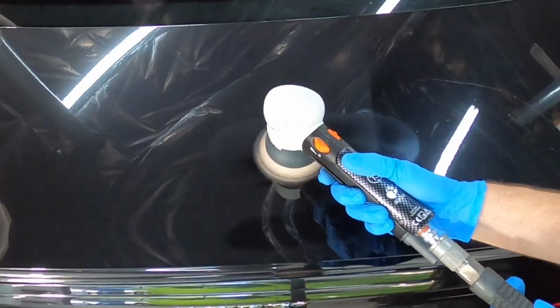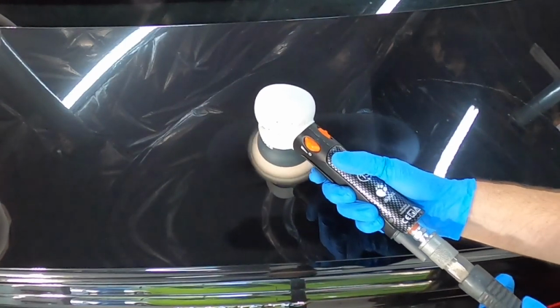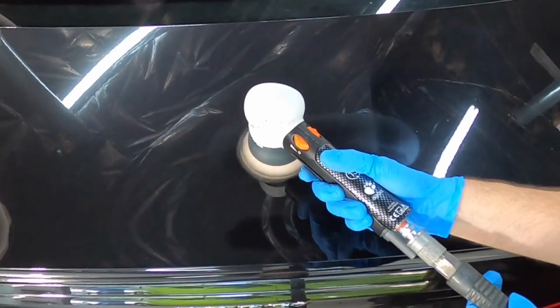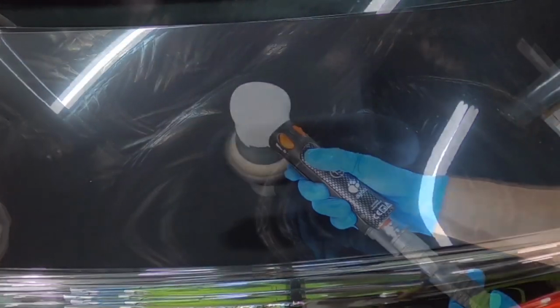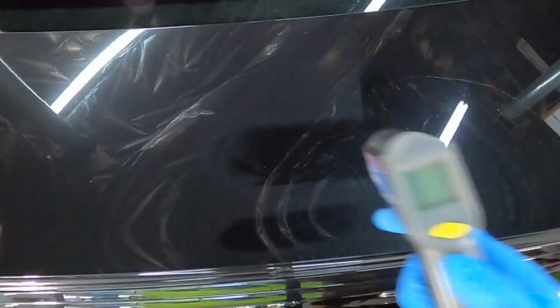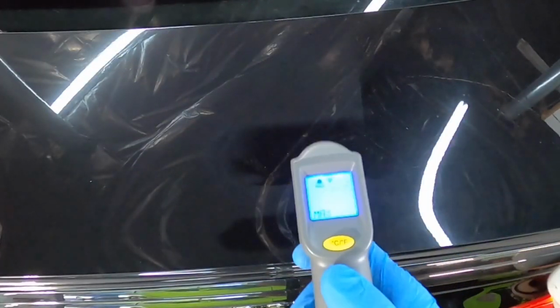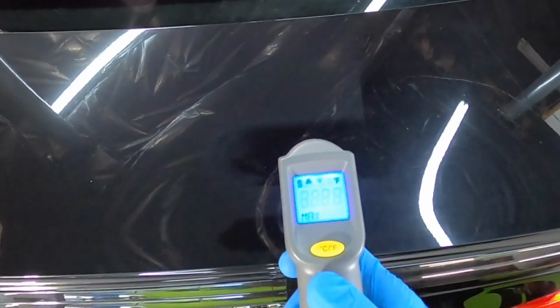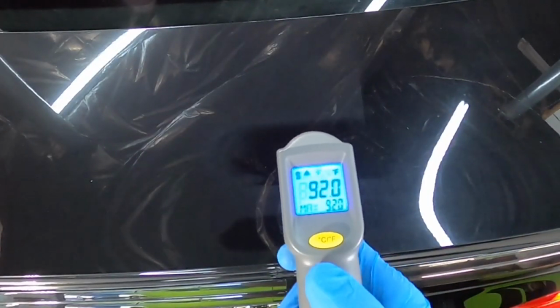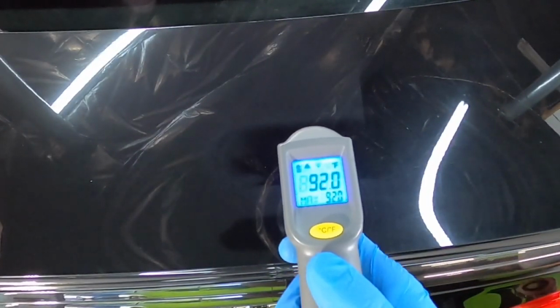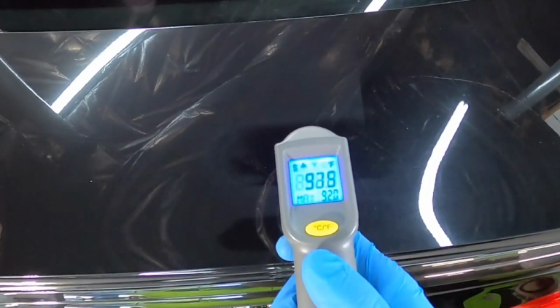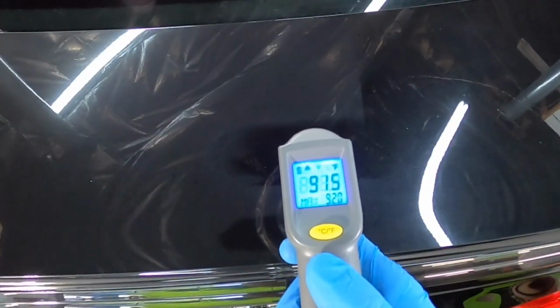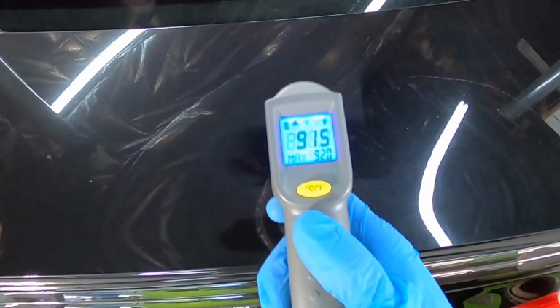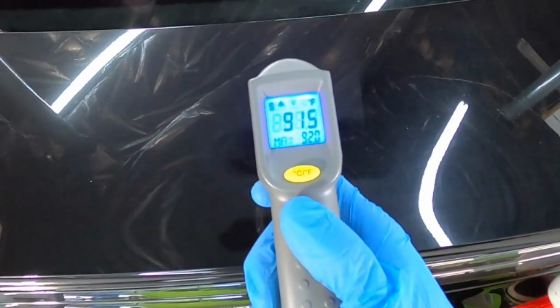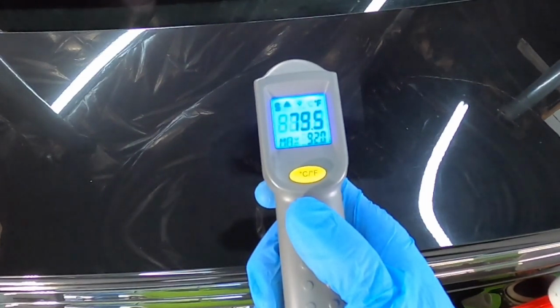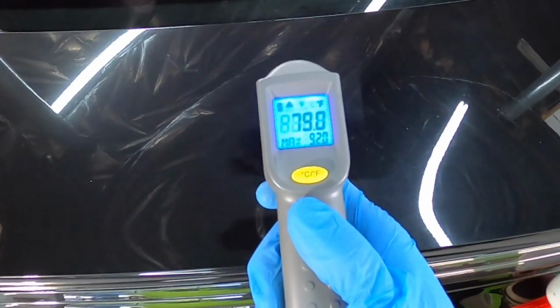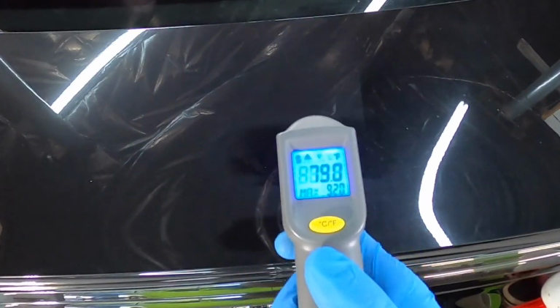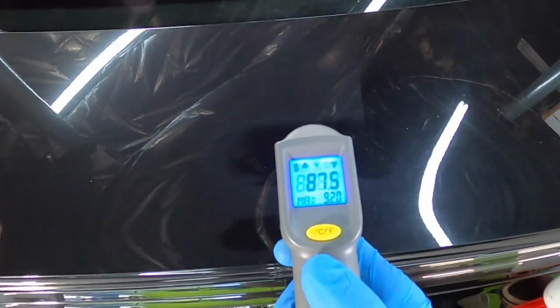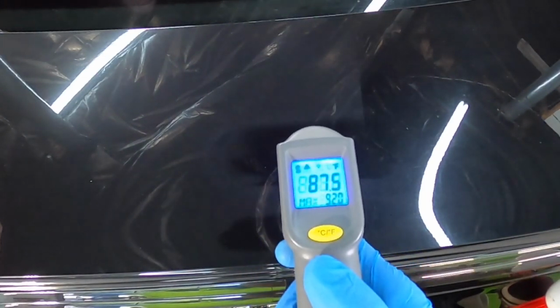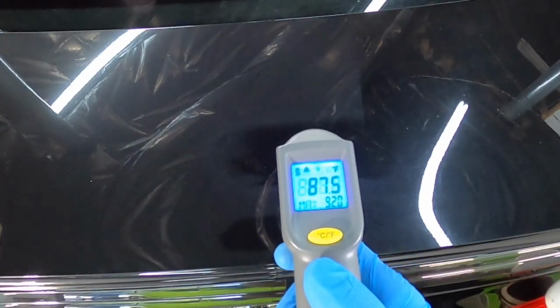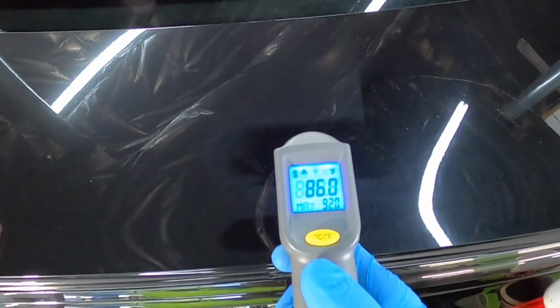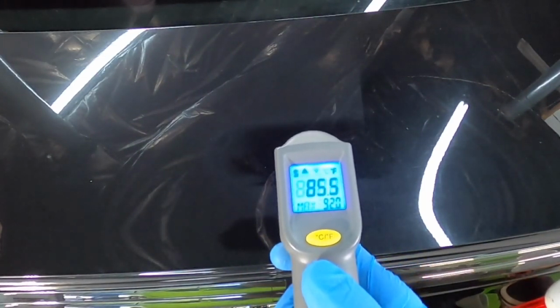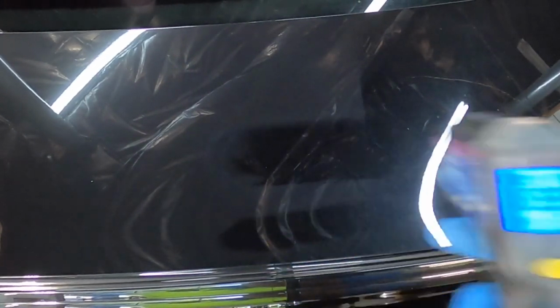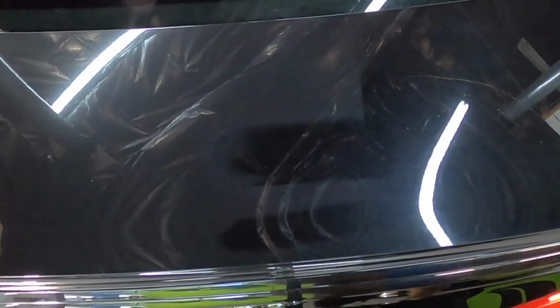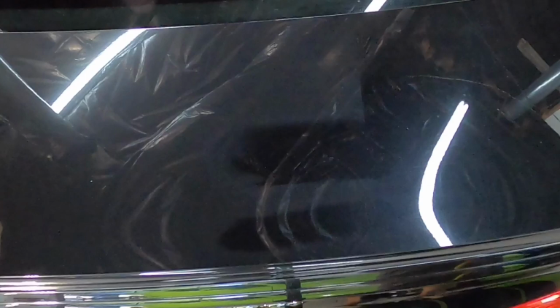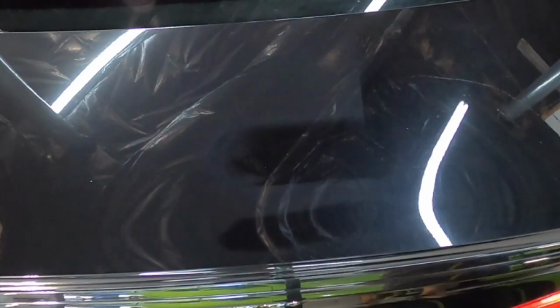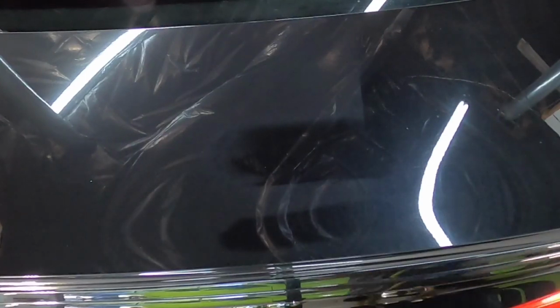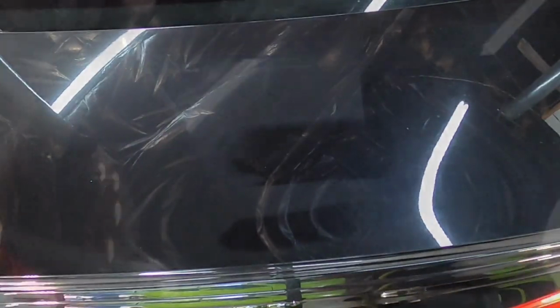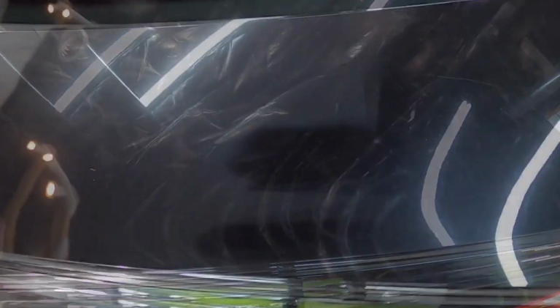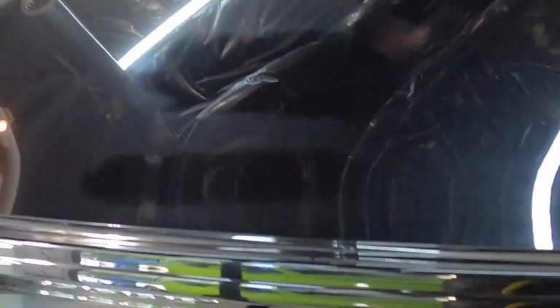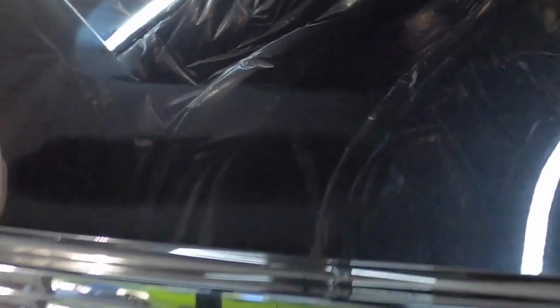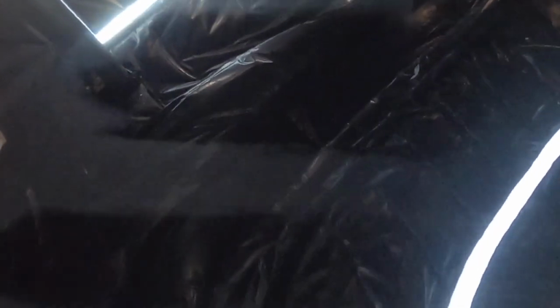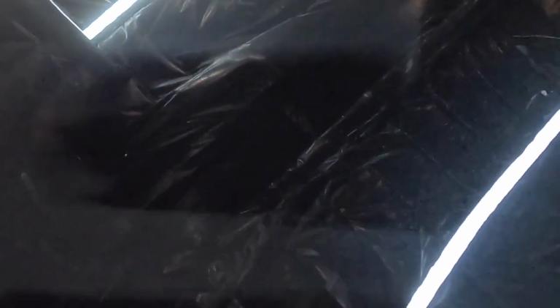One thing I do want you to be mindful of: if the overspray is really hard to remove using a compound or a polish, don't repeat yourself and hover over one area for a long period of time. You'll raise temperatures and spike temperatures in one area.